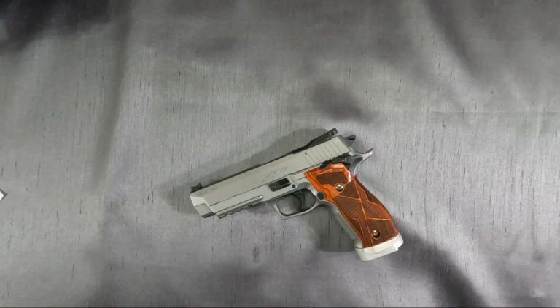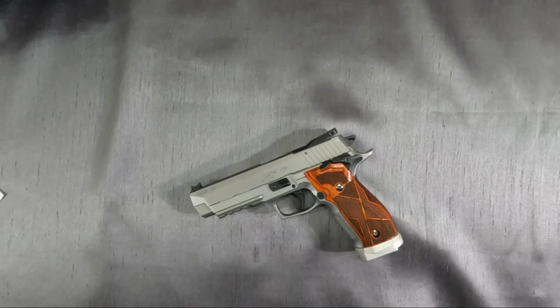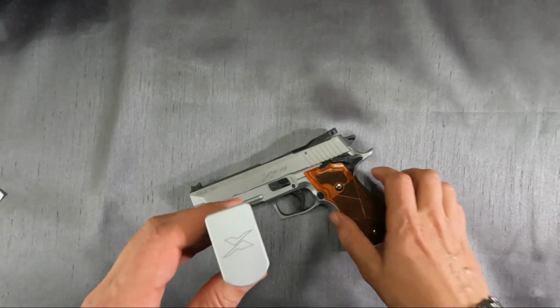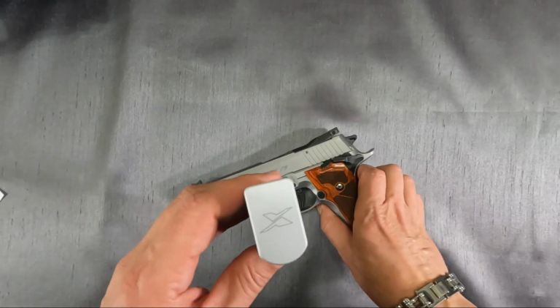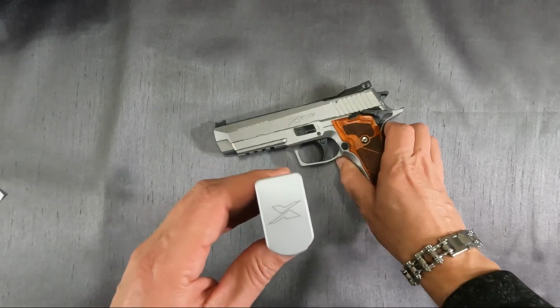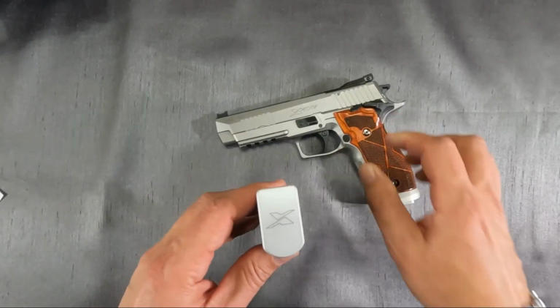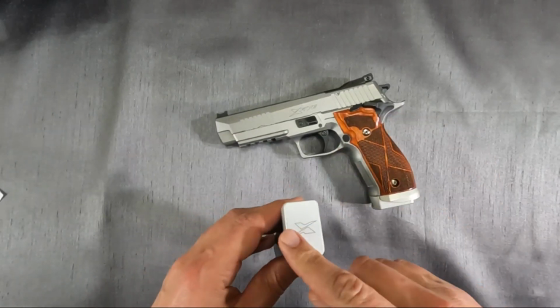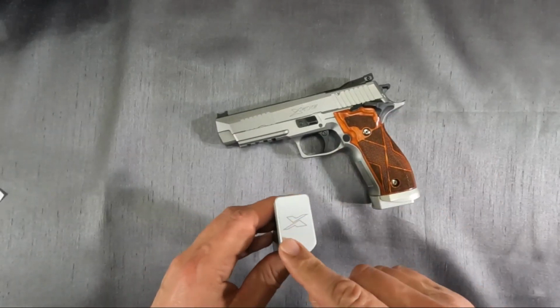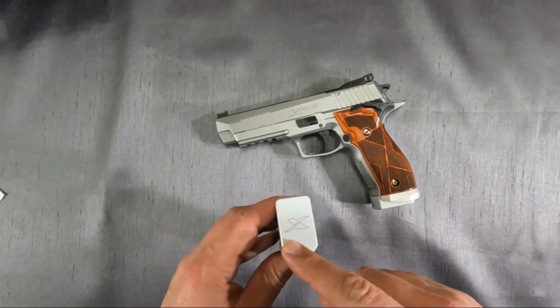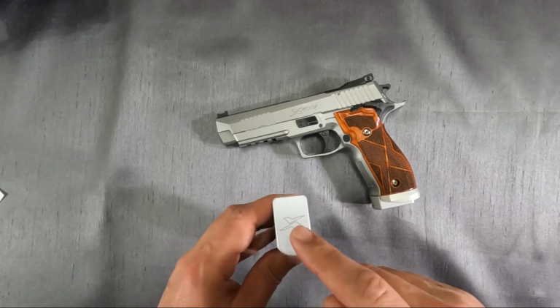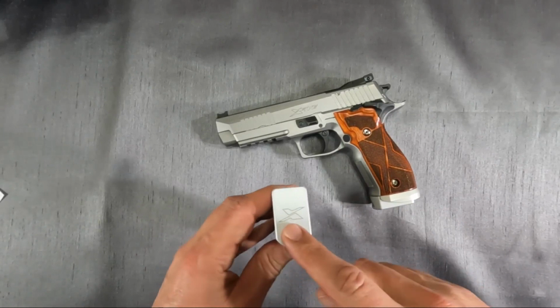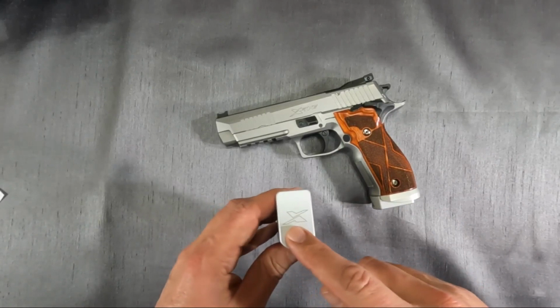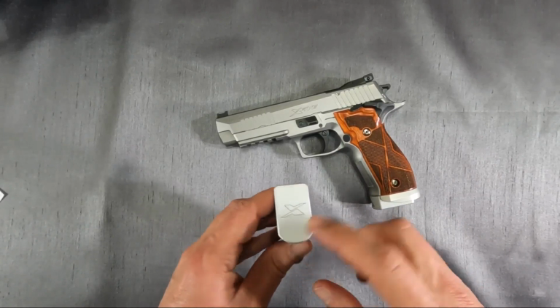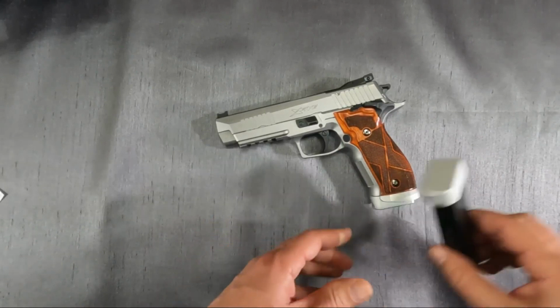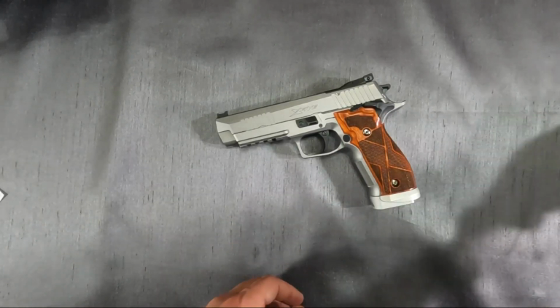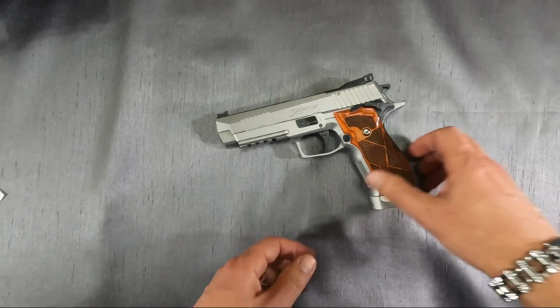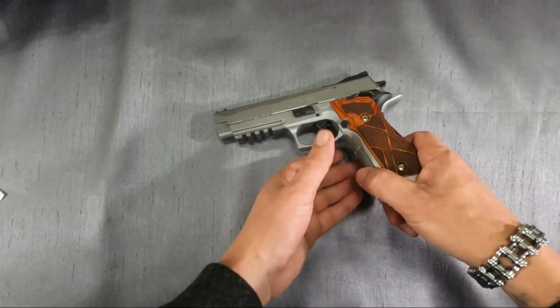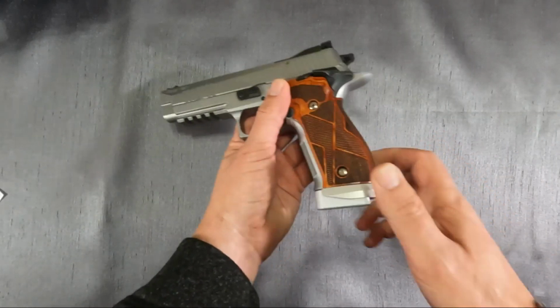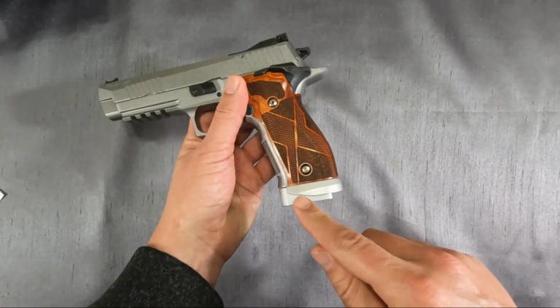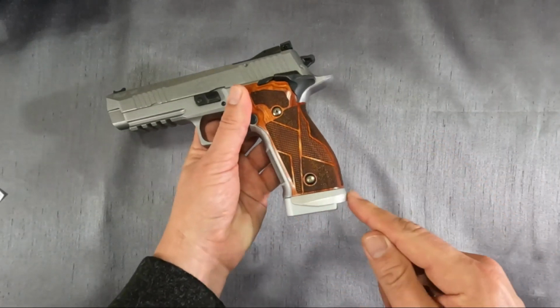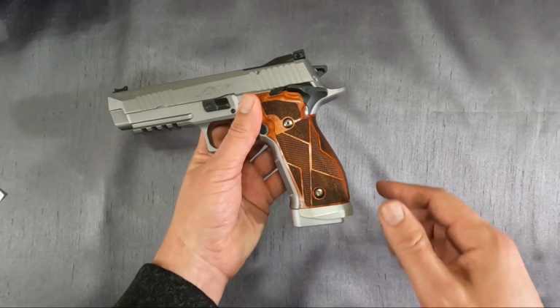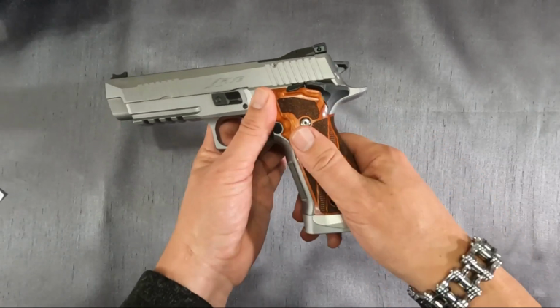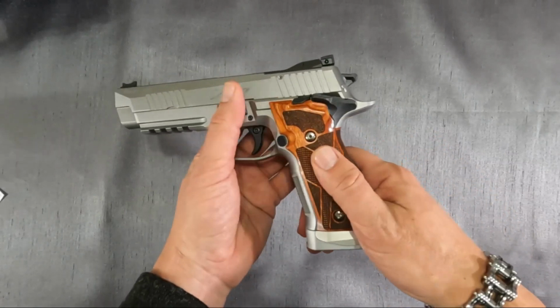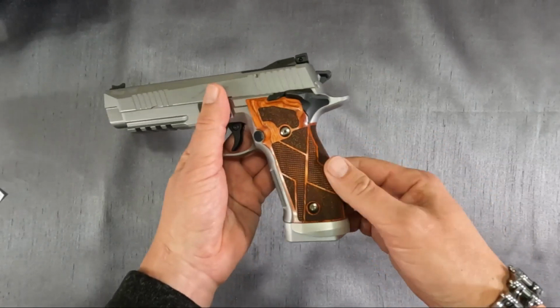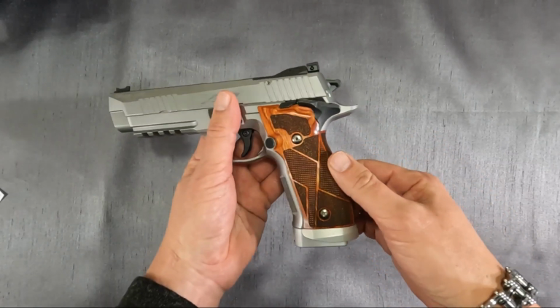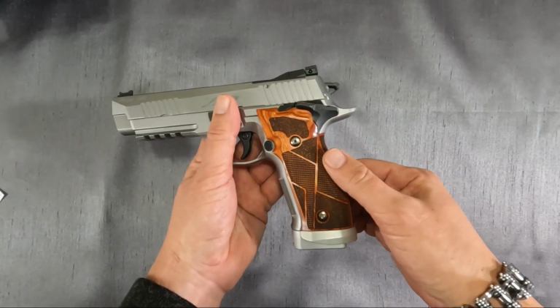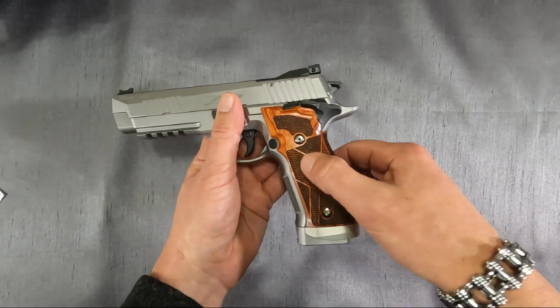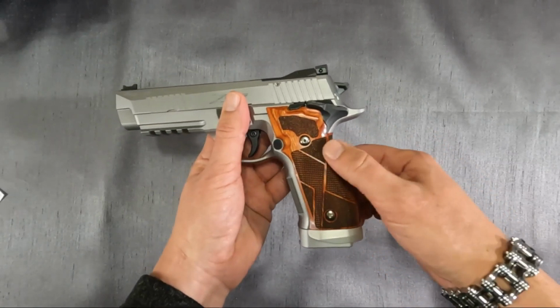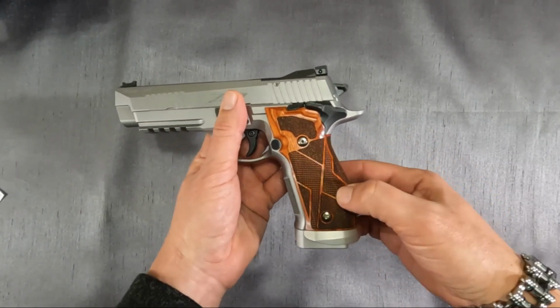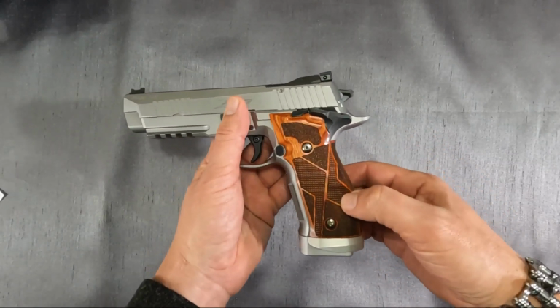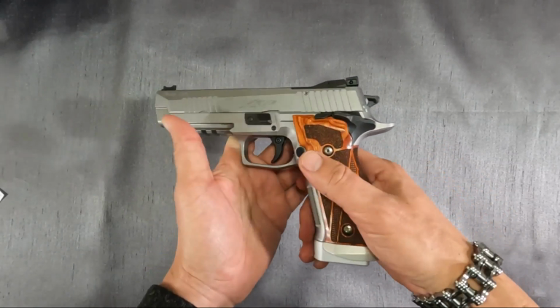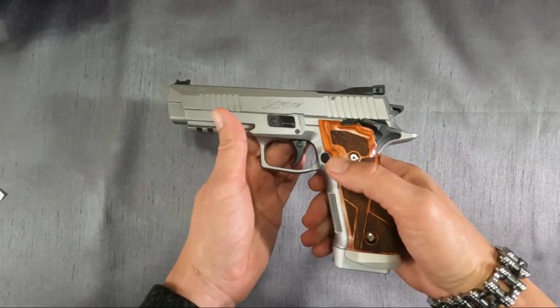Let's start off with the mags. Each mag on the base pad has the engraved X. It also has the mag well, and the Cocobolo wood with the X engraved as well. They're proud of that.